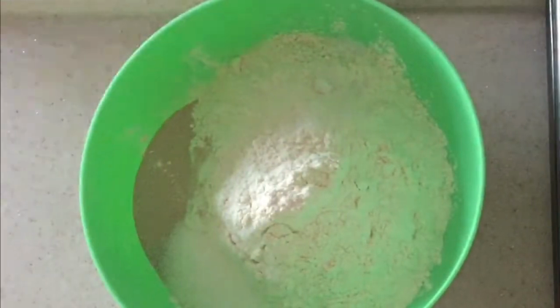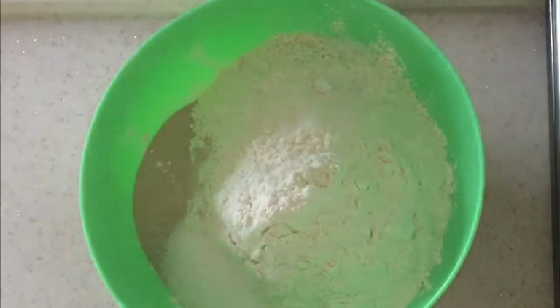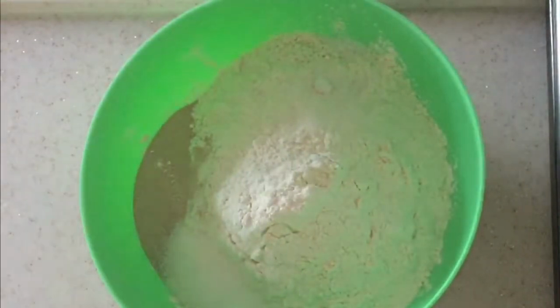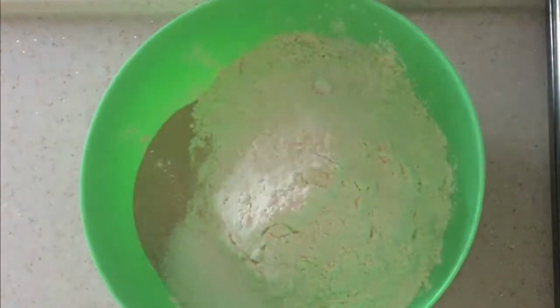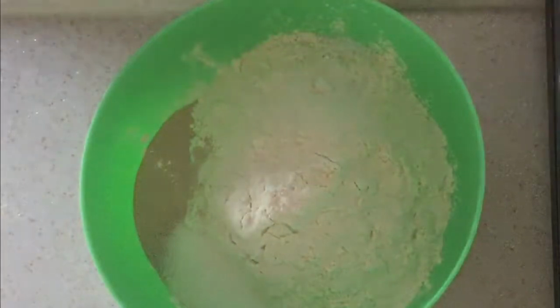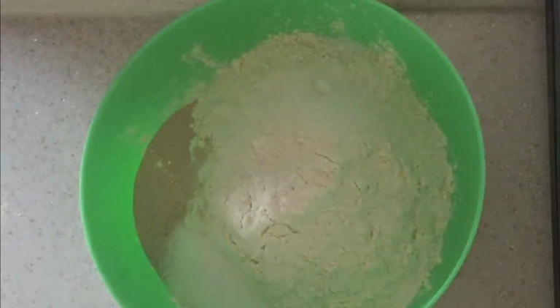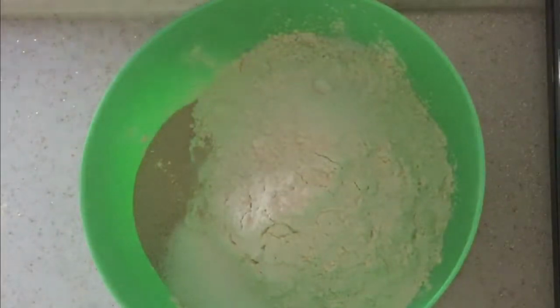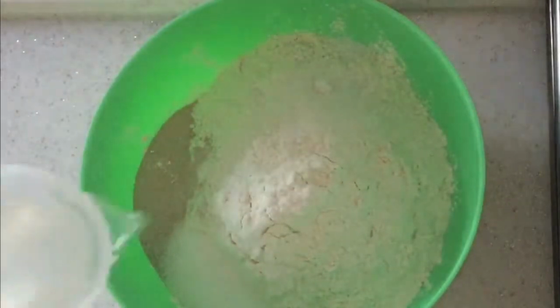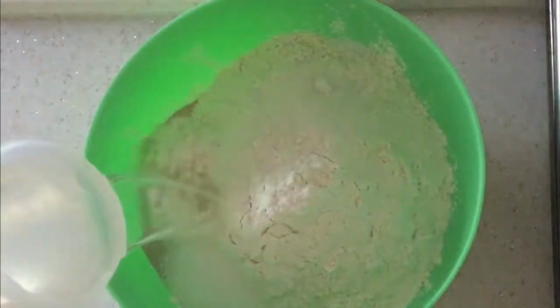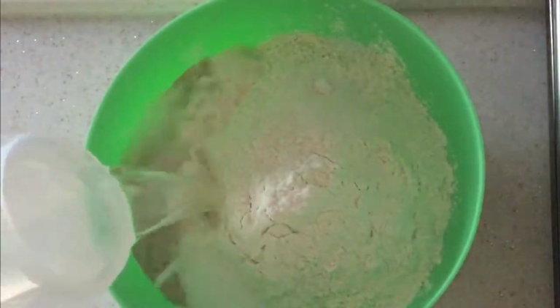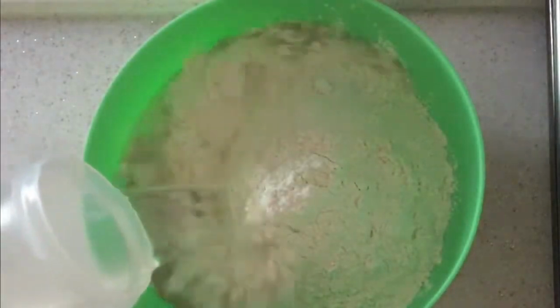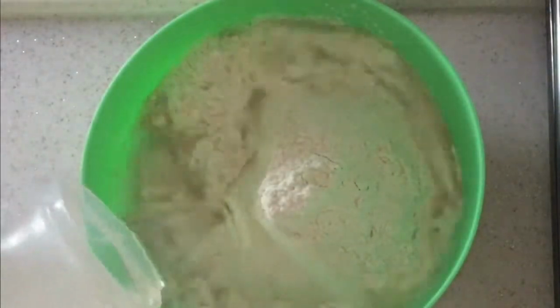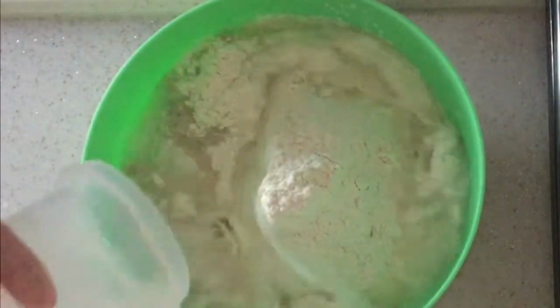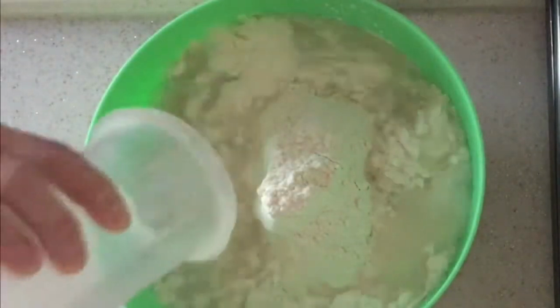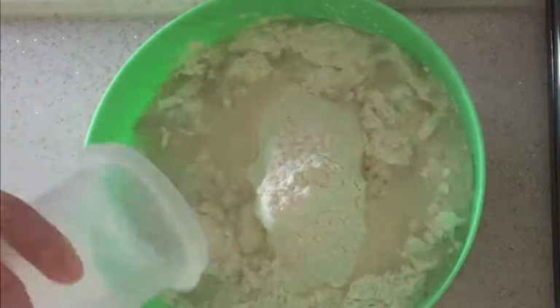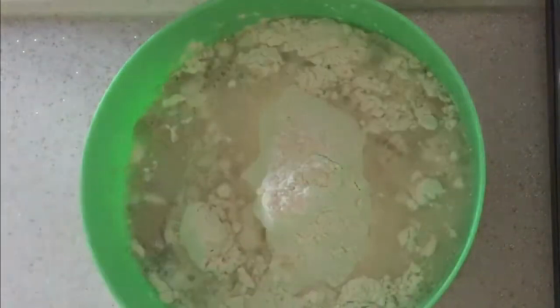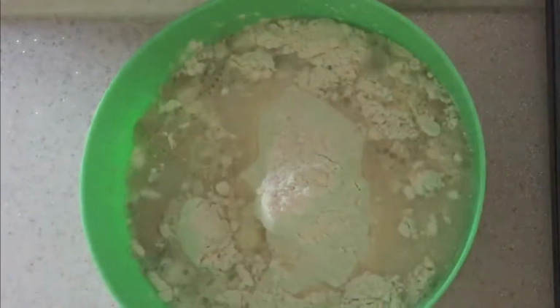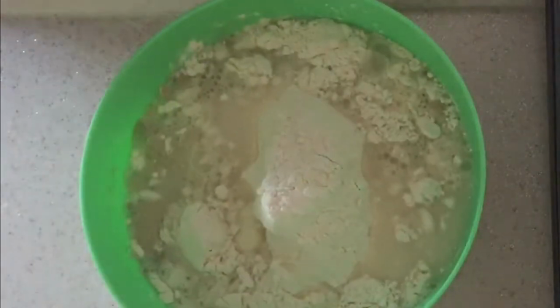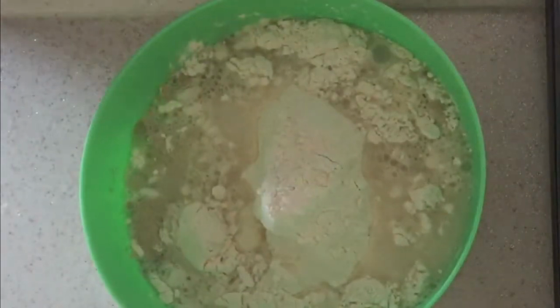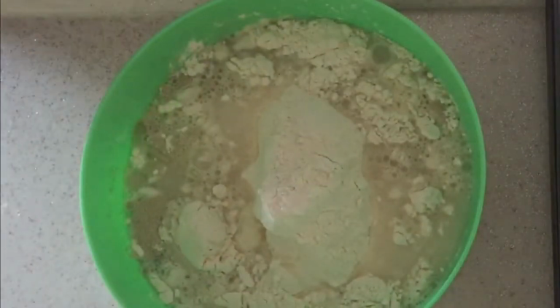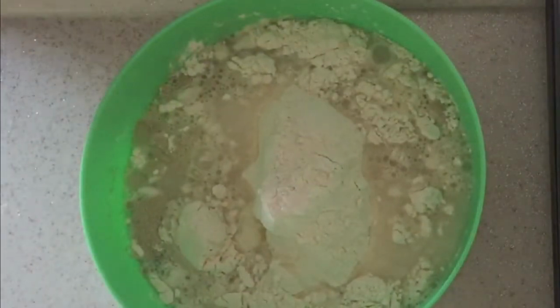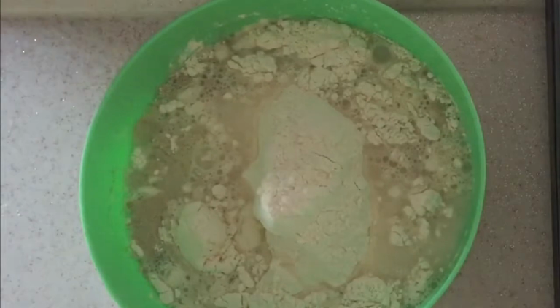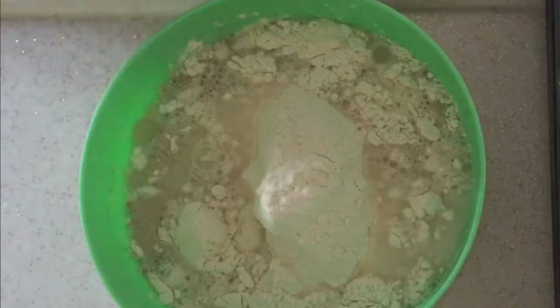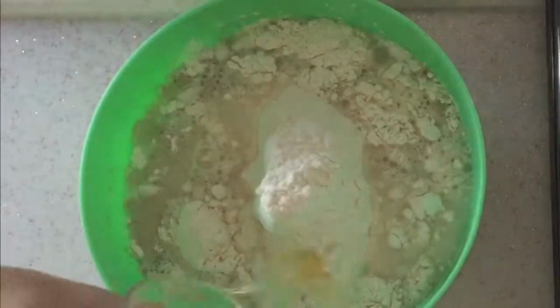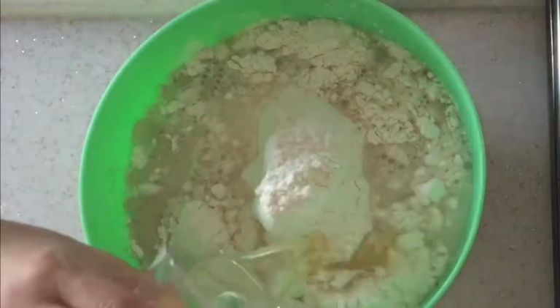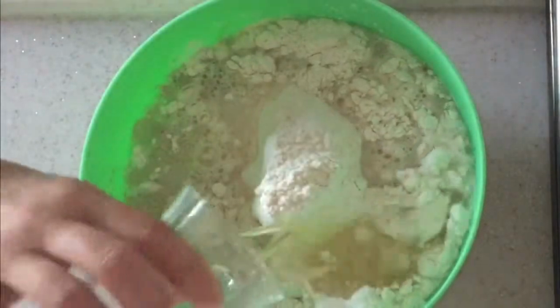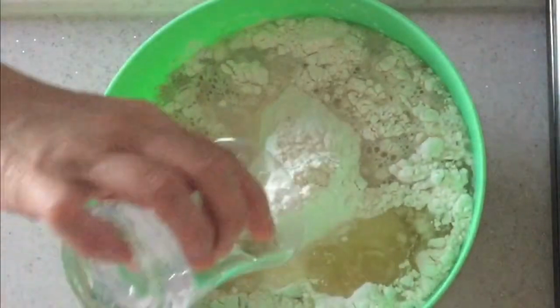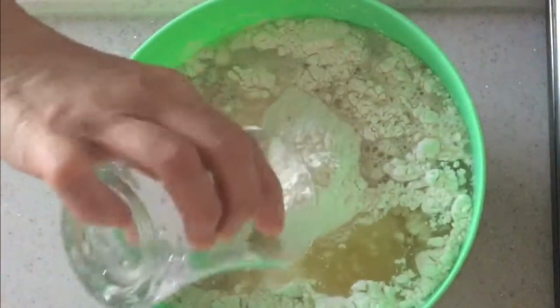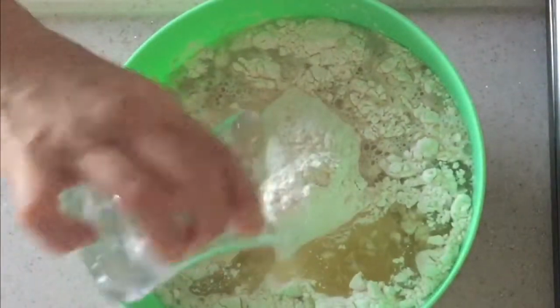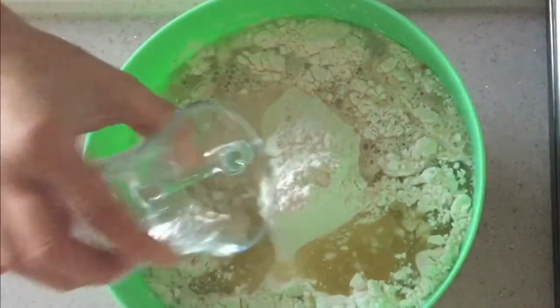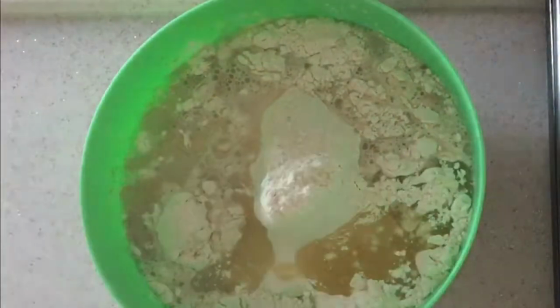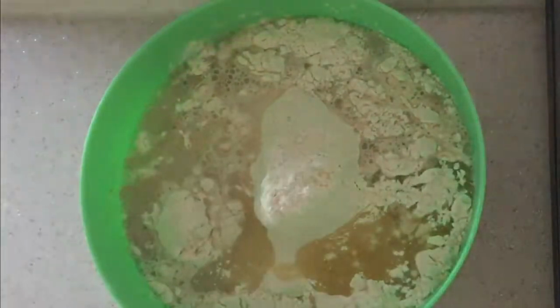You can make it with one third of this recipe. Mix all the ingredients with a wooden spatula.